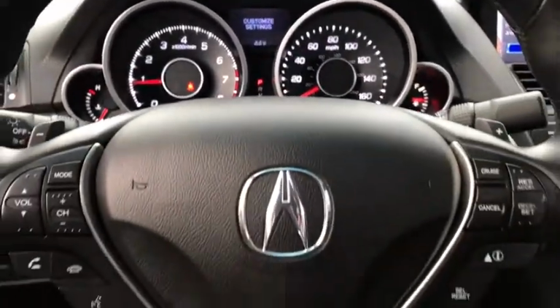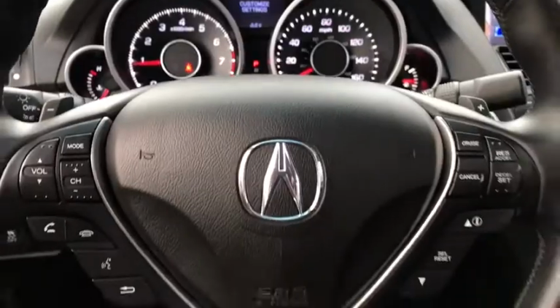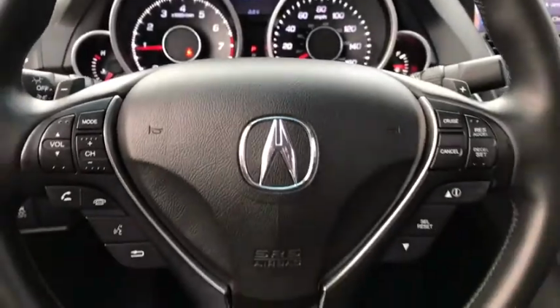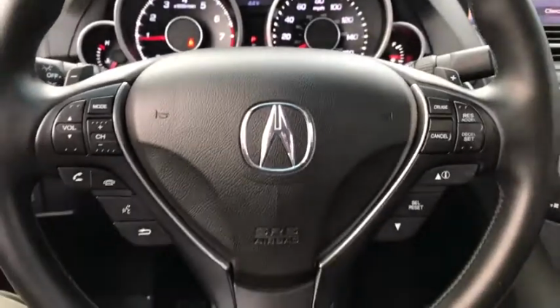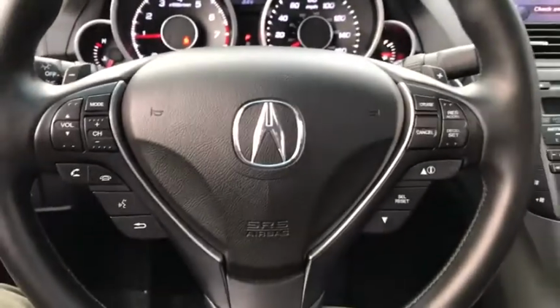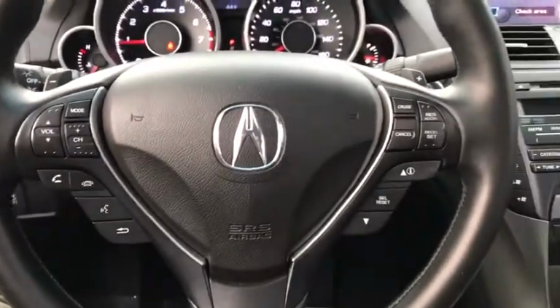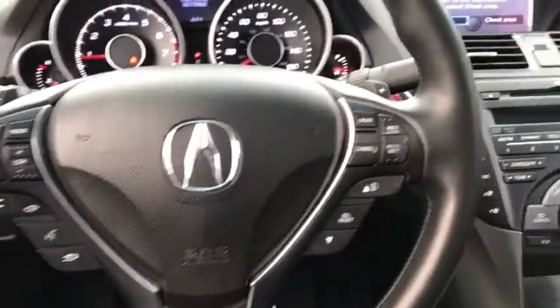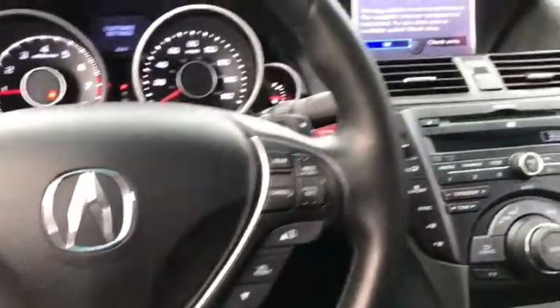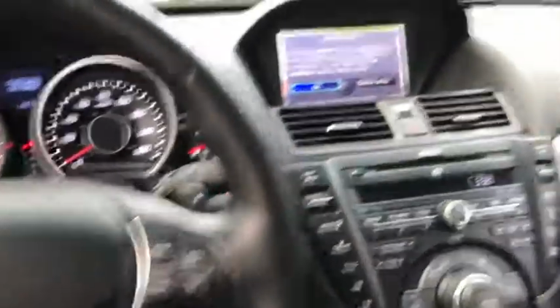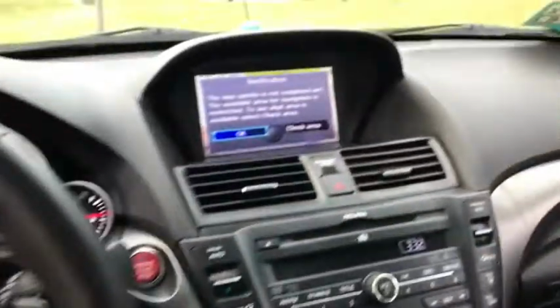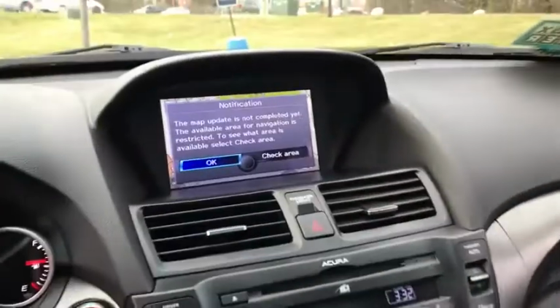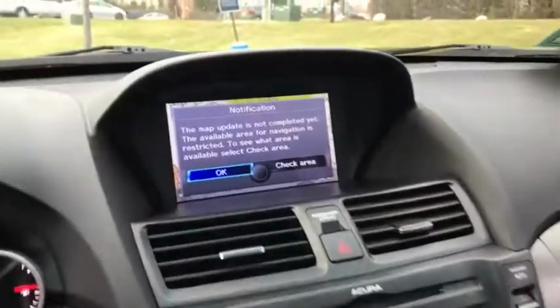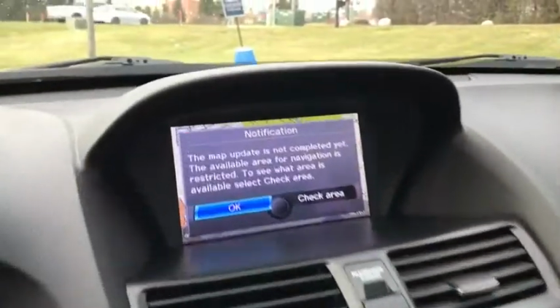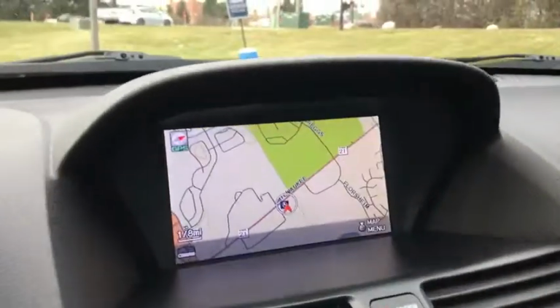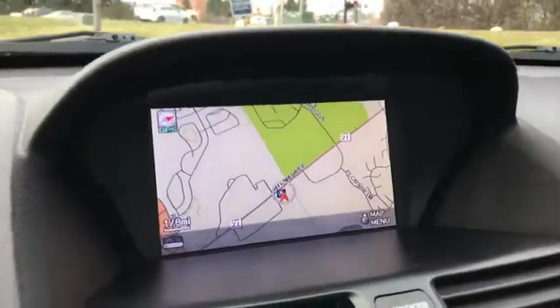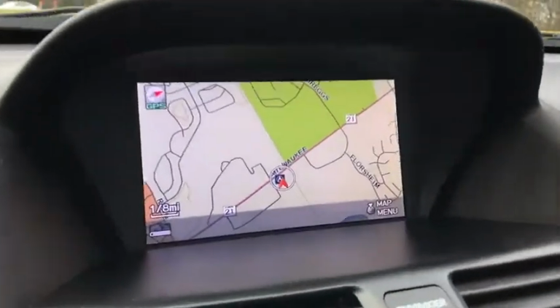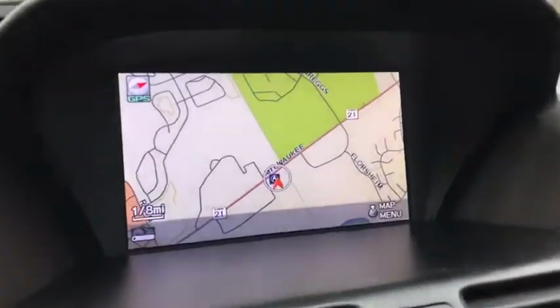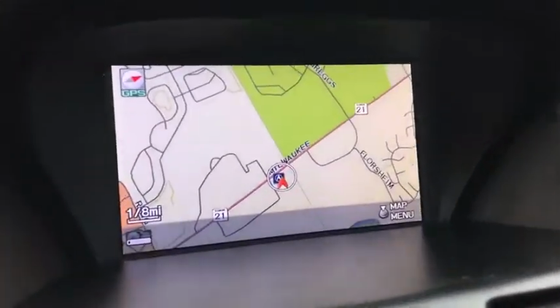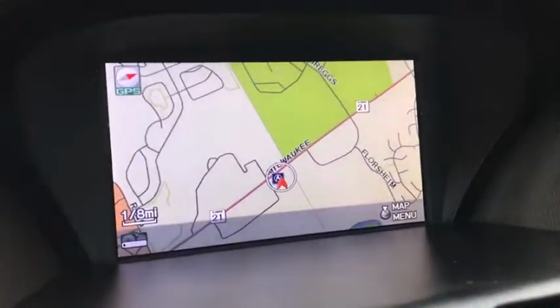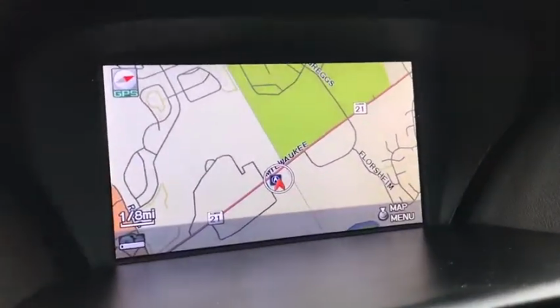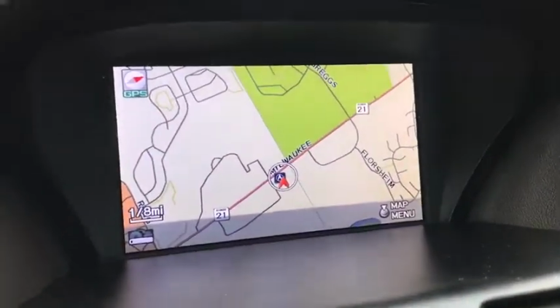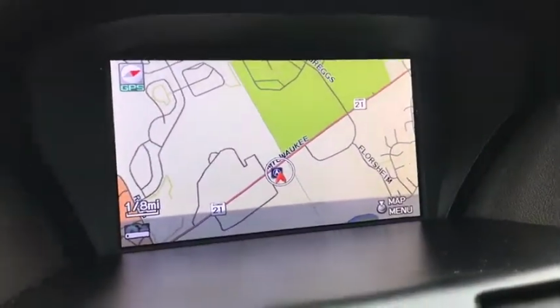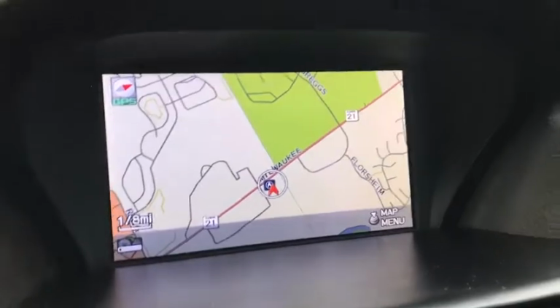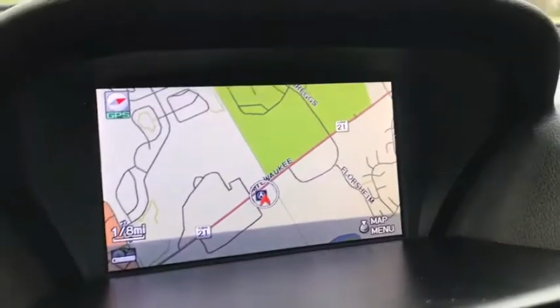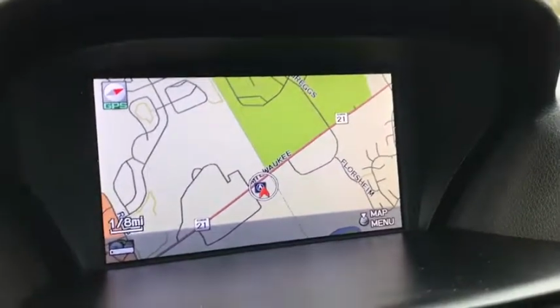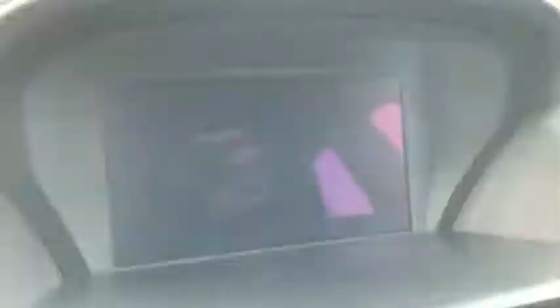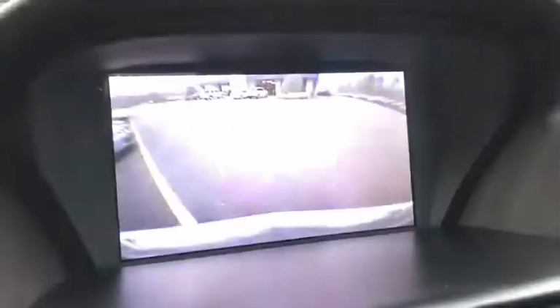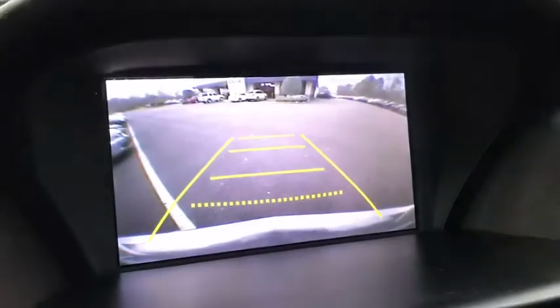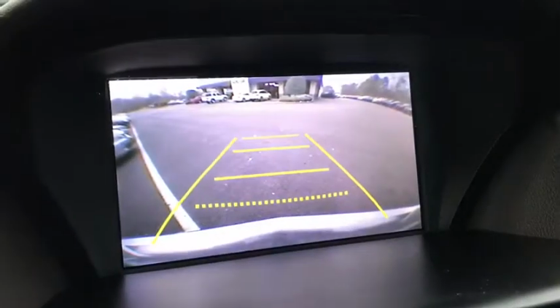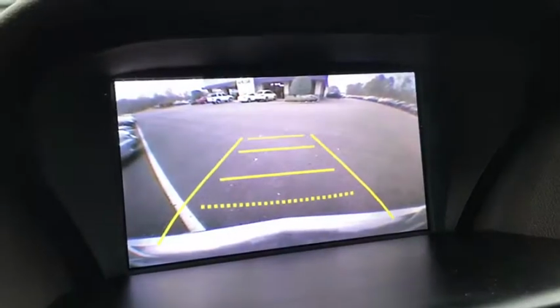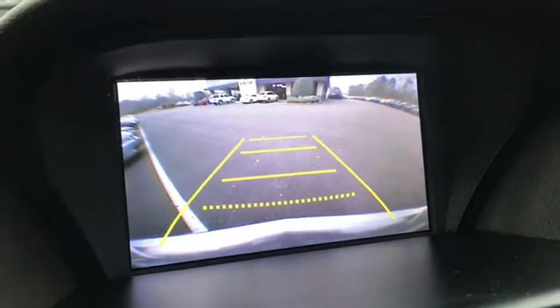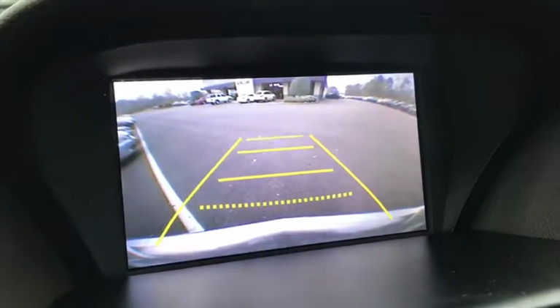Fog lights, heated front seat, rear window defroster, CD player, electronic stability control, power windows, brake assist.